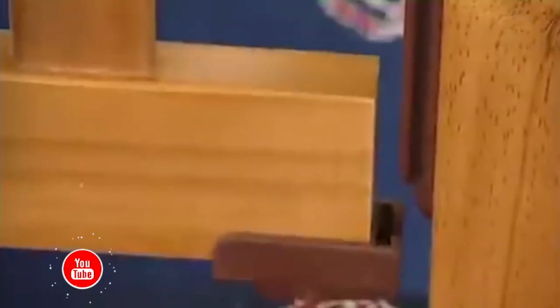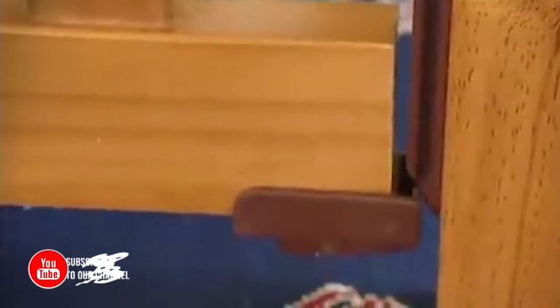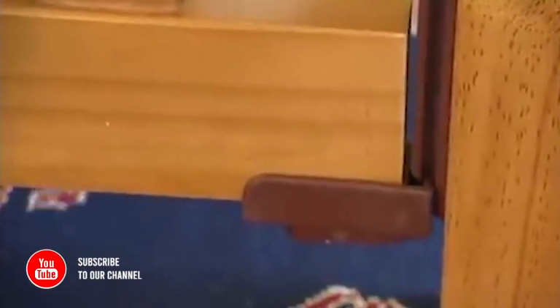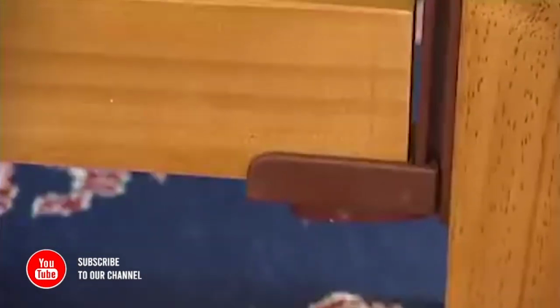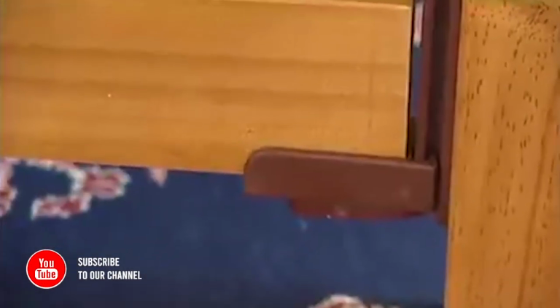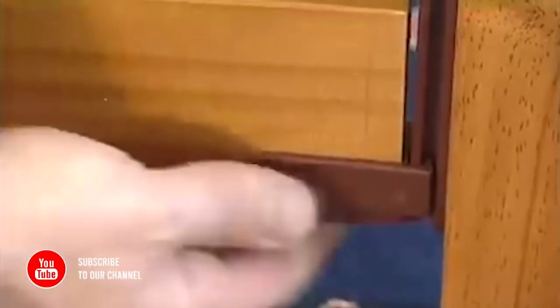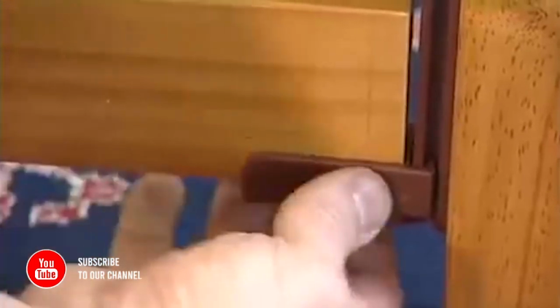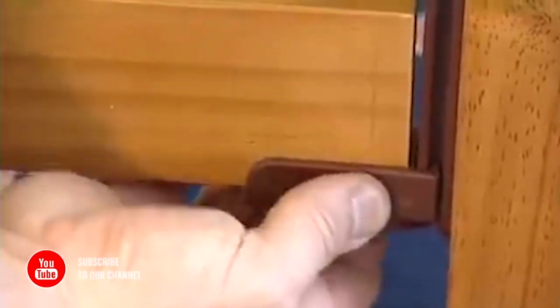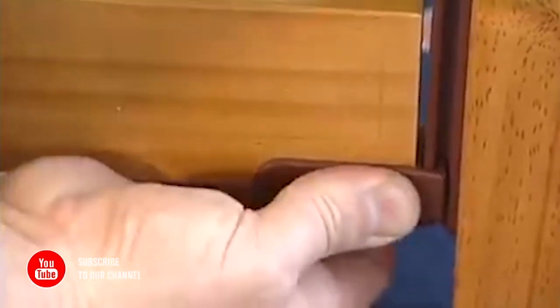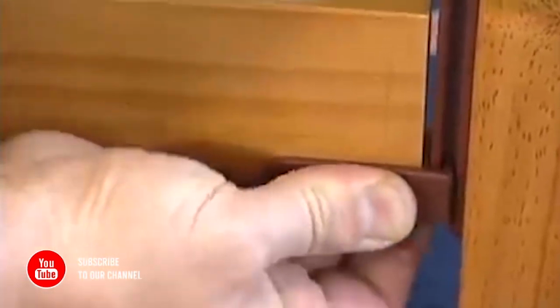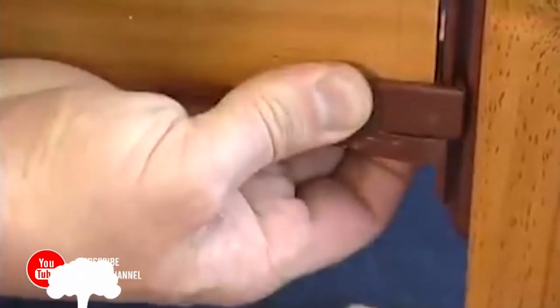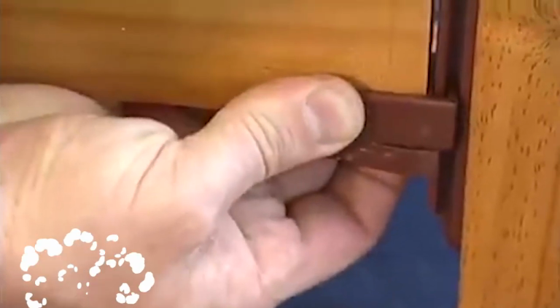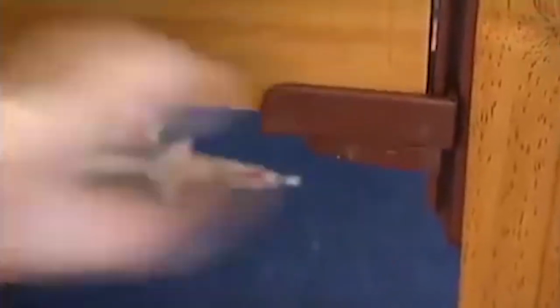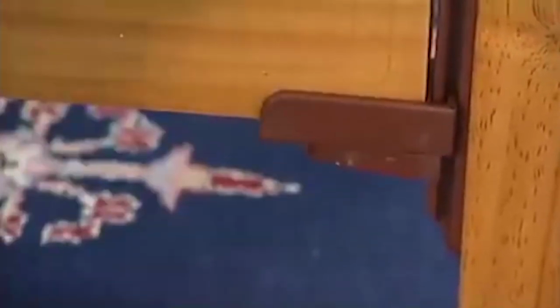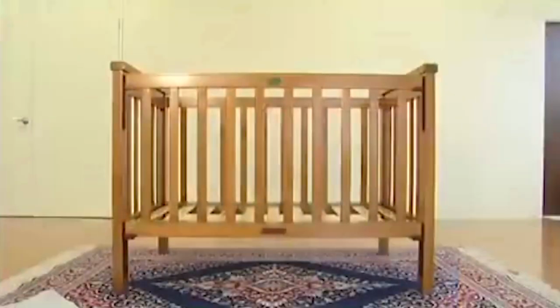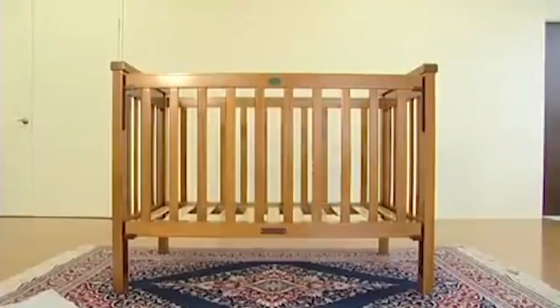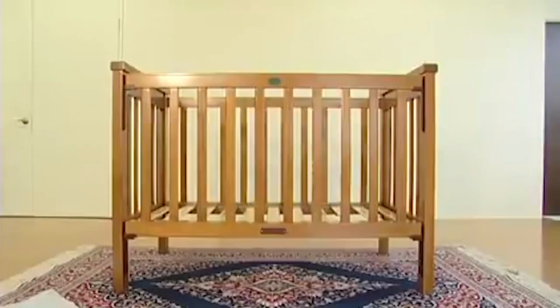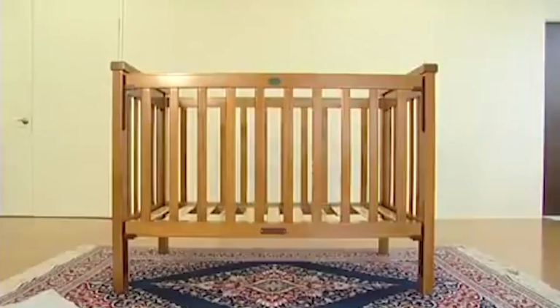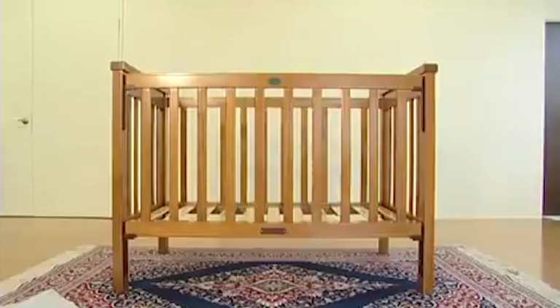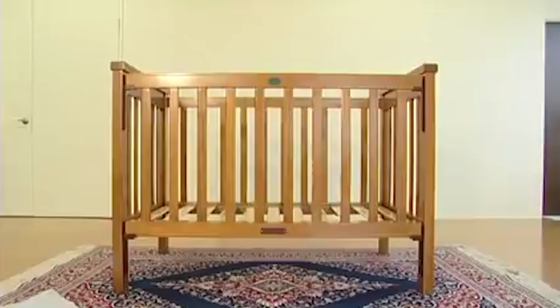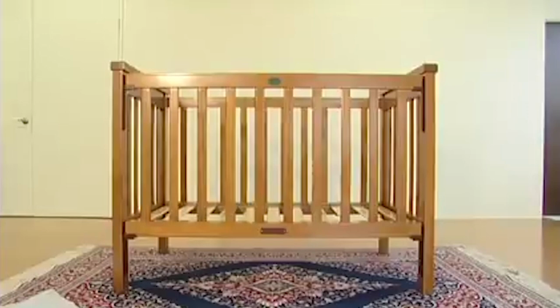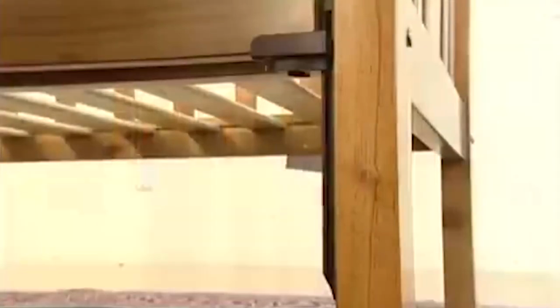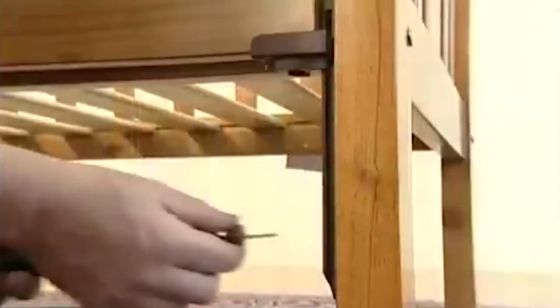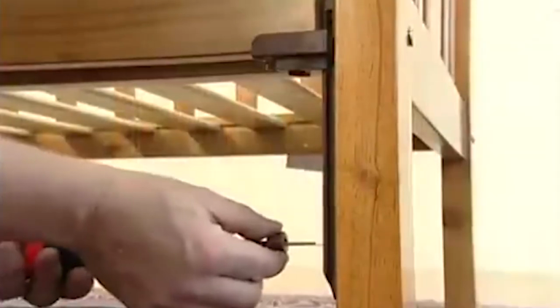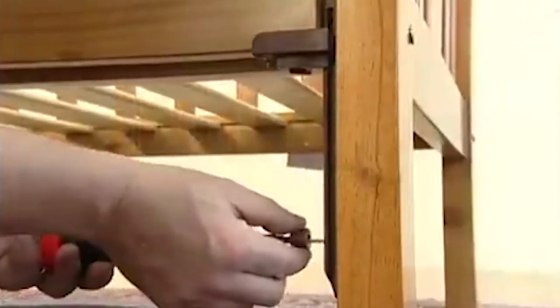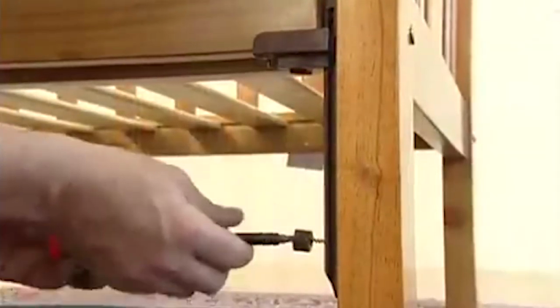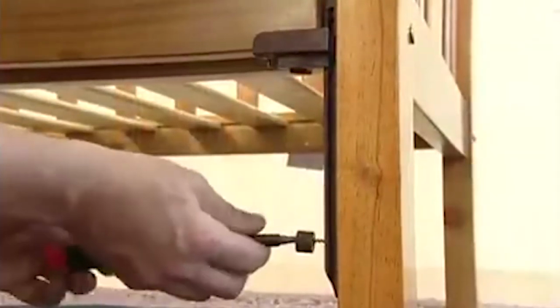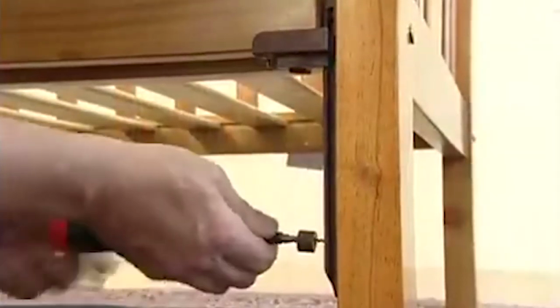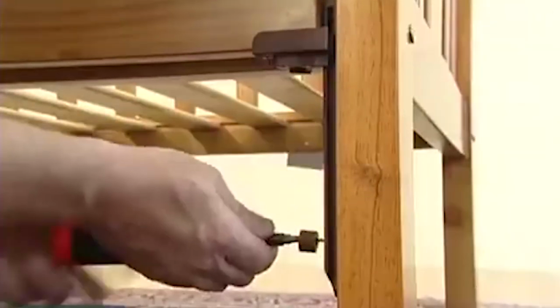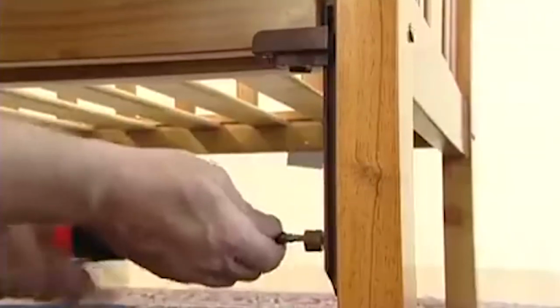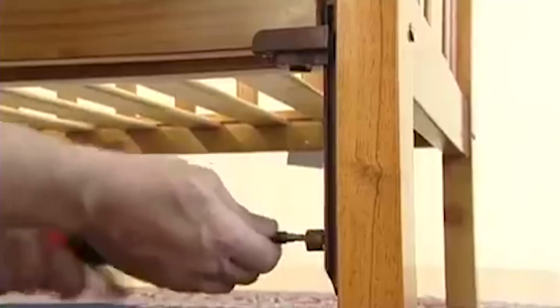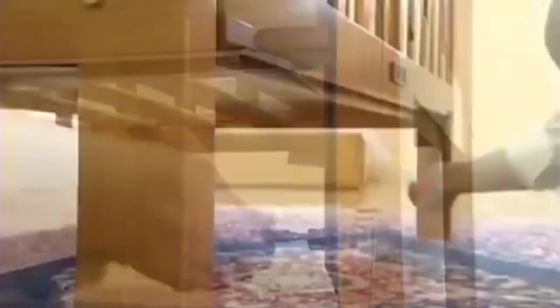Ensure you pull back the spring loaded piece on the bottom clips before sliding up the rail. Do not force this action. Once the moving side is on, screw a button into each leg to prevent the side dropping off again.